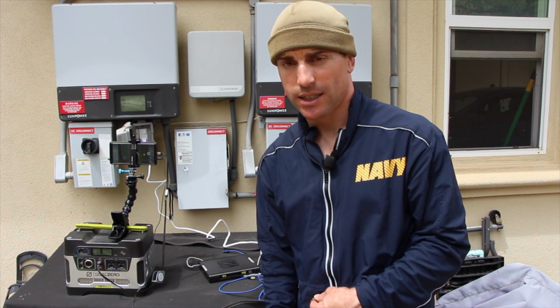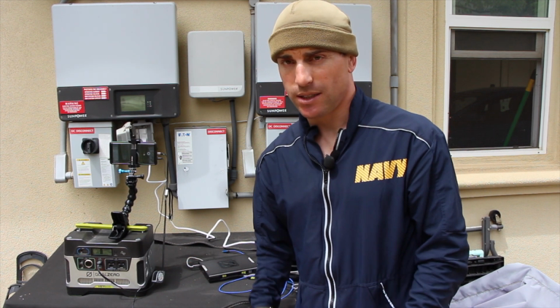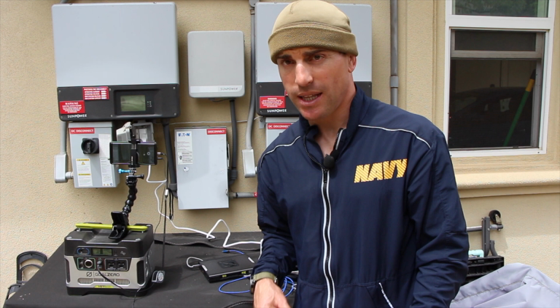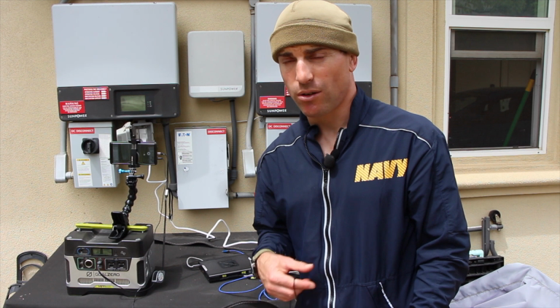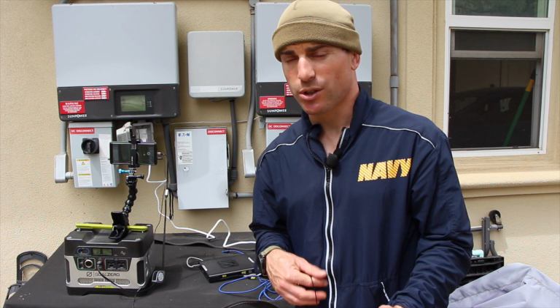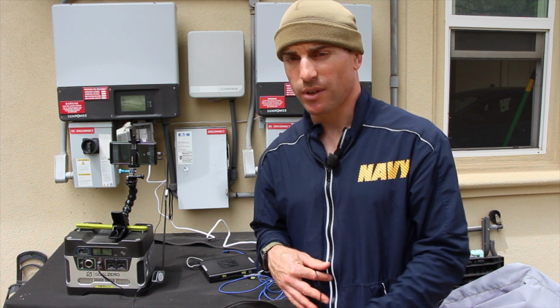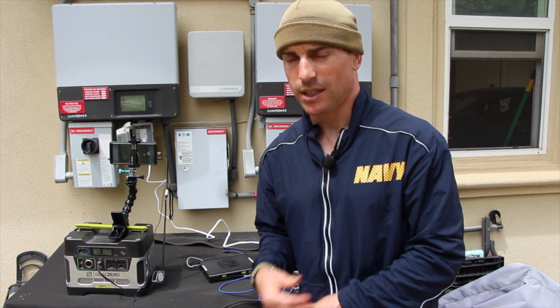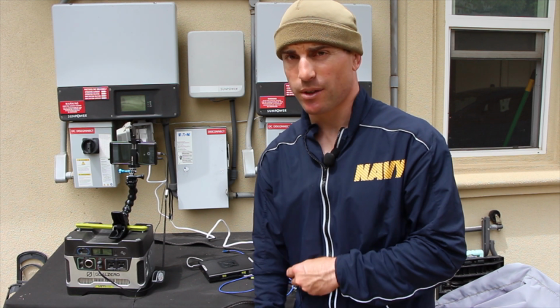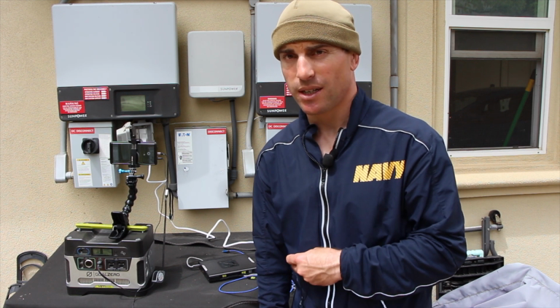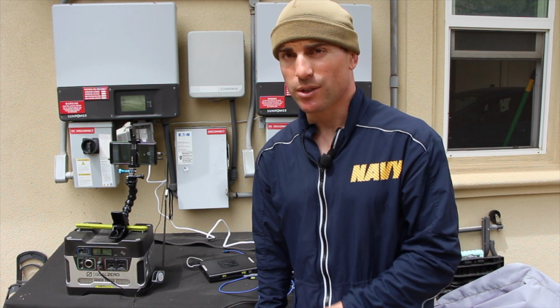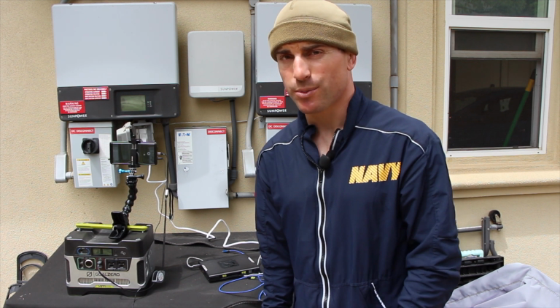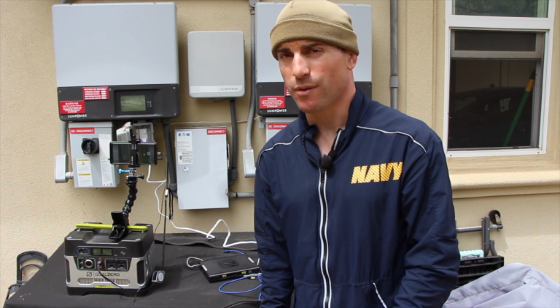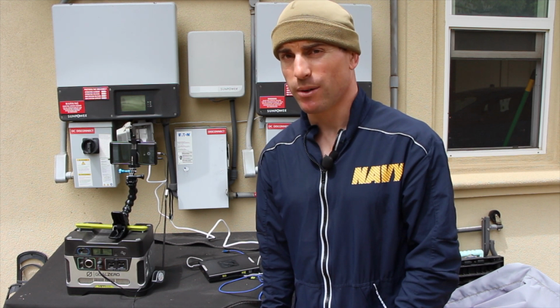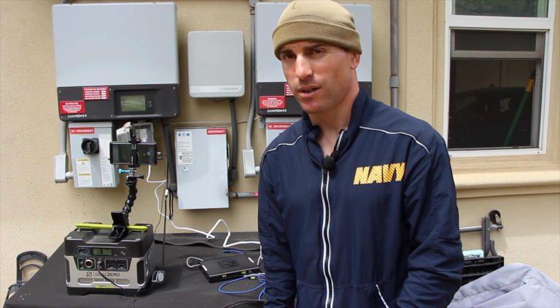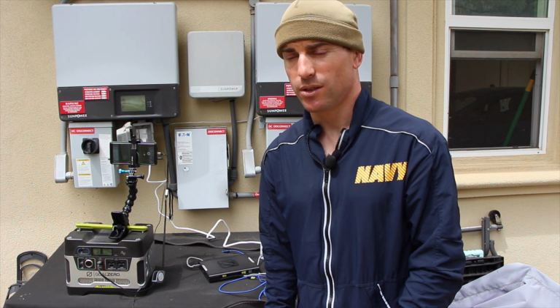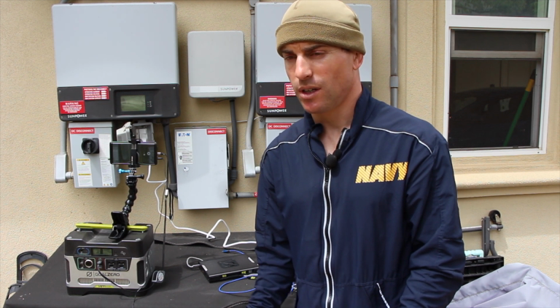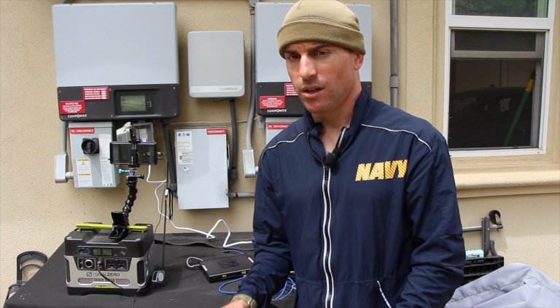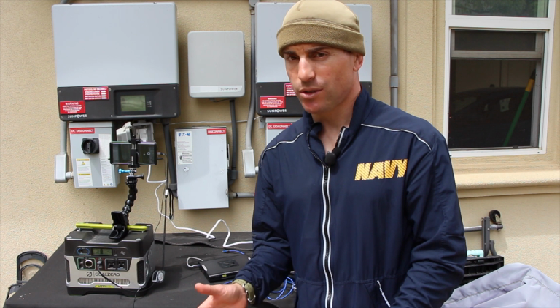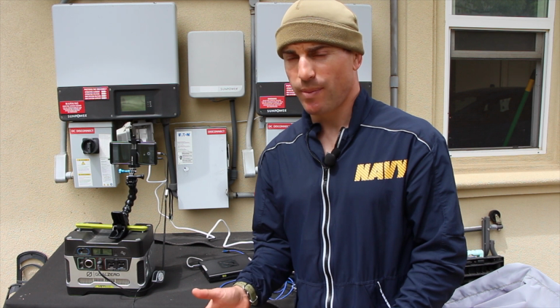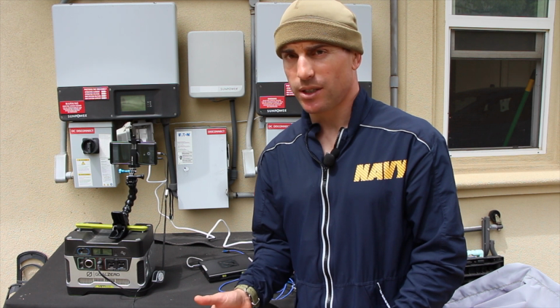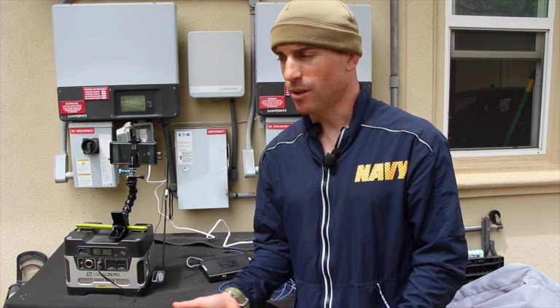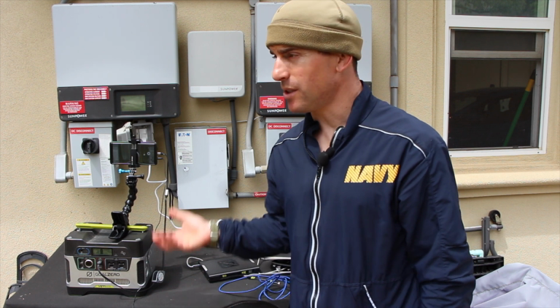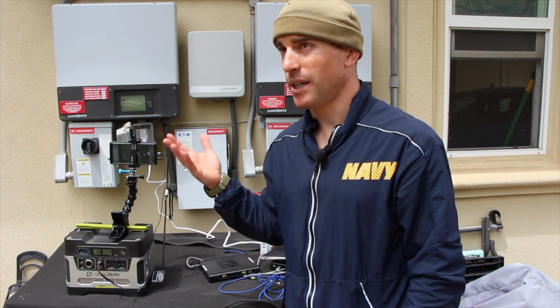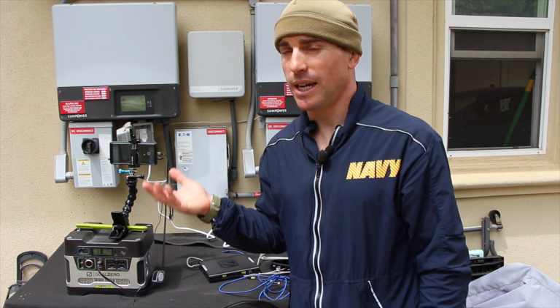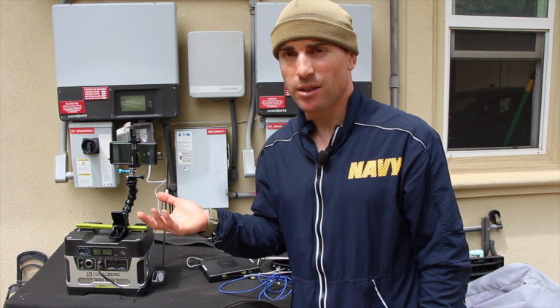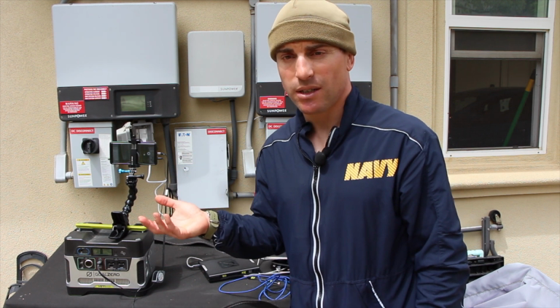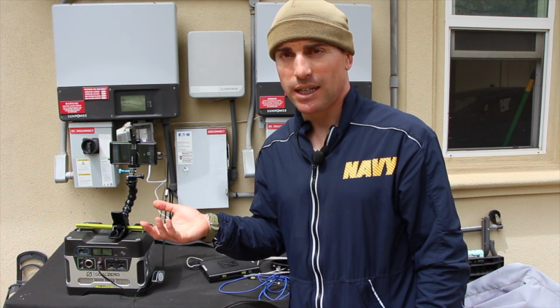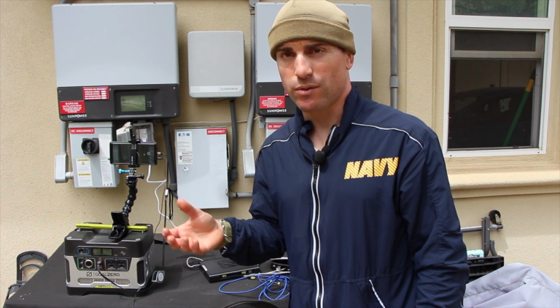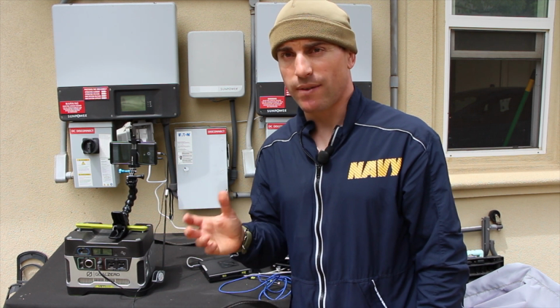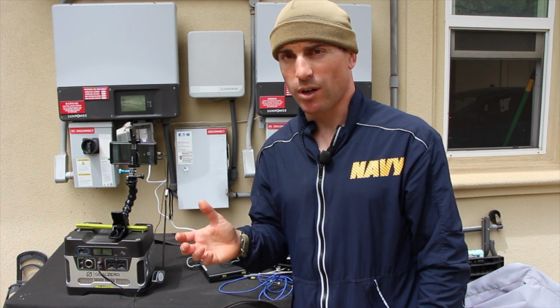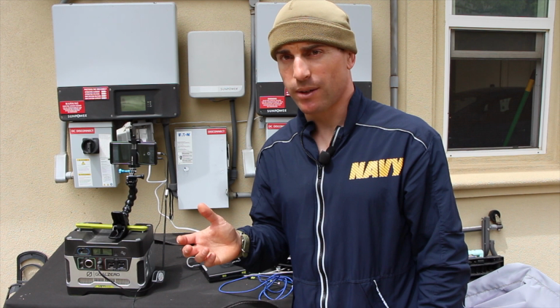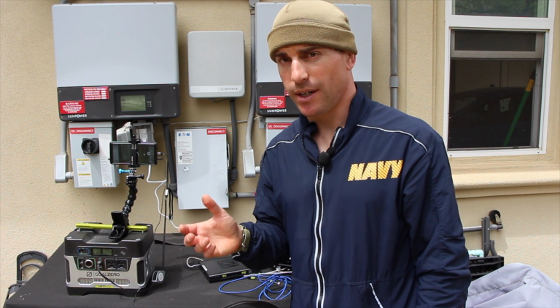Of course charge the most important things first, and to me that's all your rechargeable lights. I always recommend rechargeable over battery power because you can only store so many batteries, but your ability to generate during the day is unlimited. And you don't have to worry about having the wrong battery when you need it.